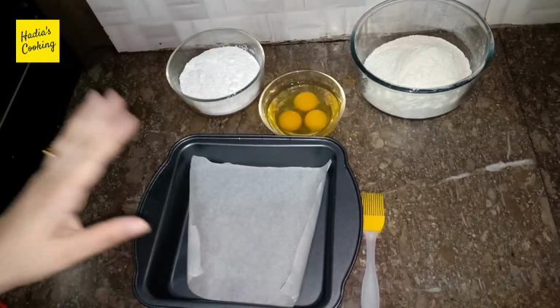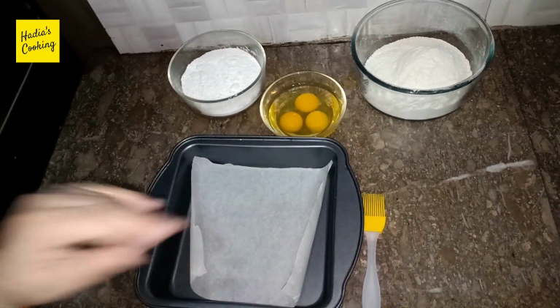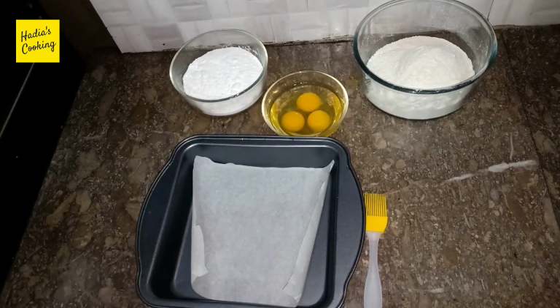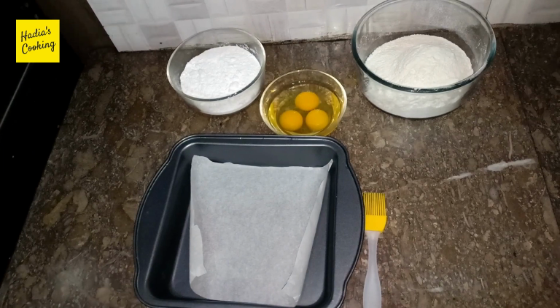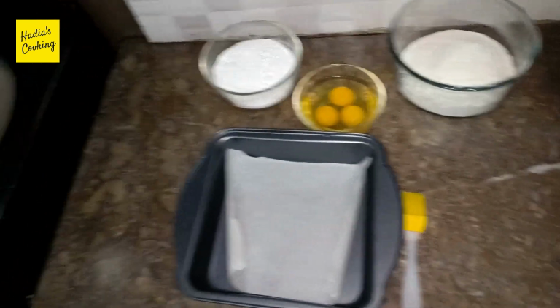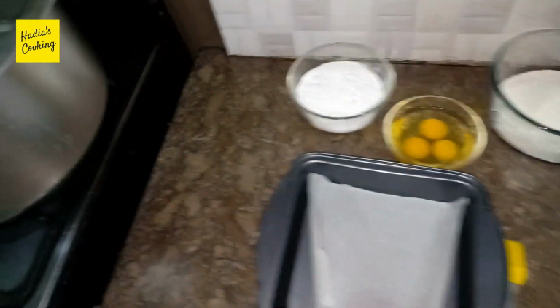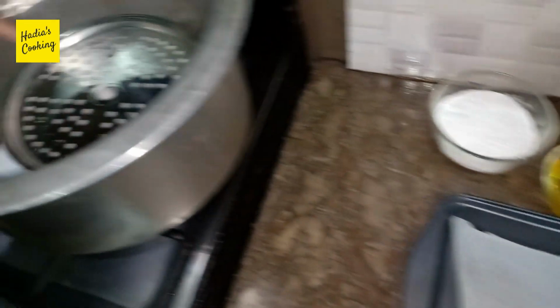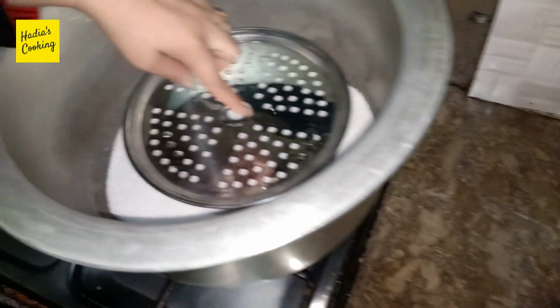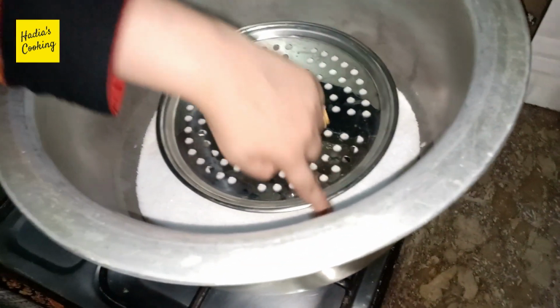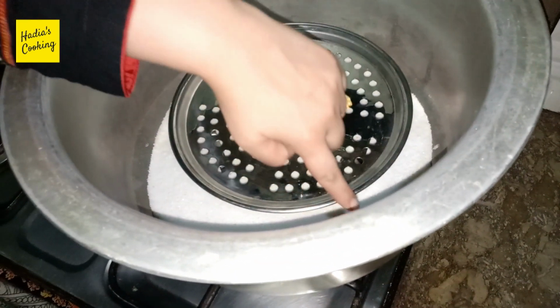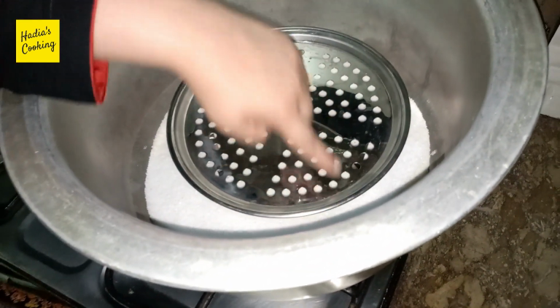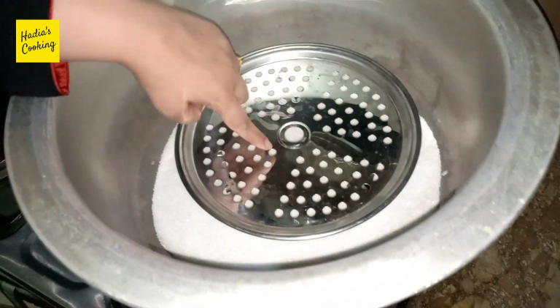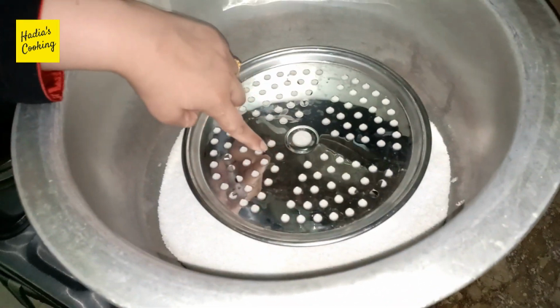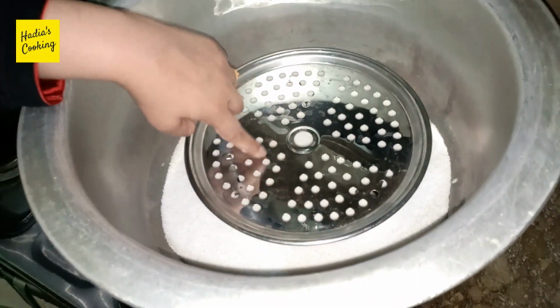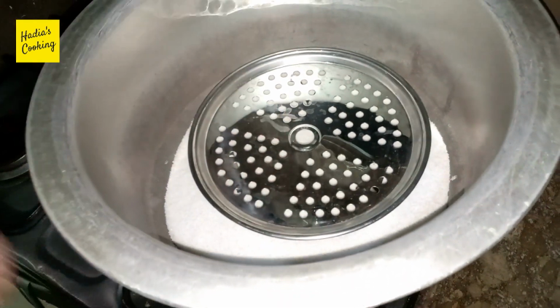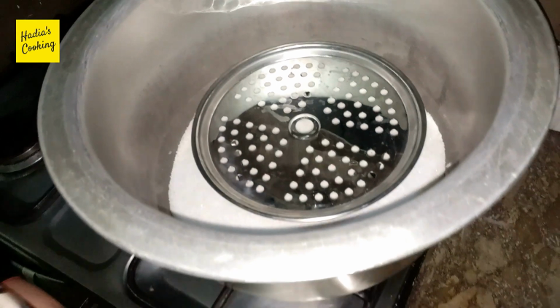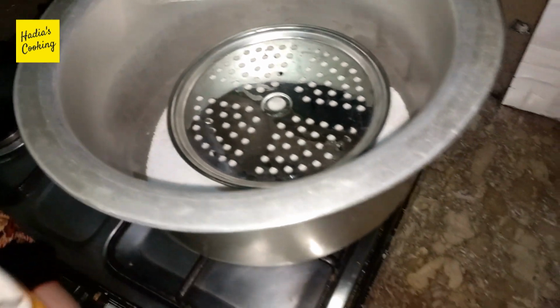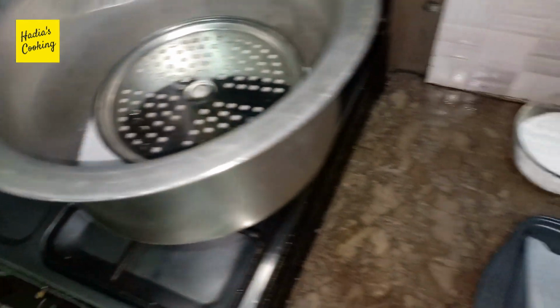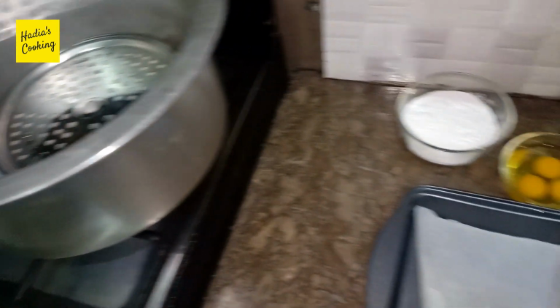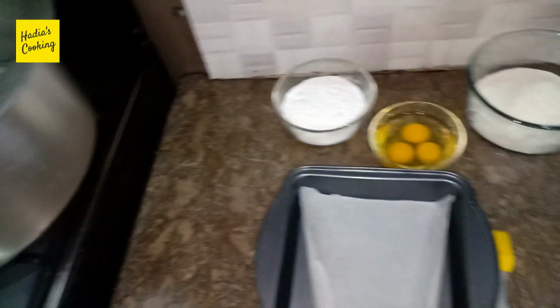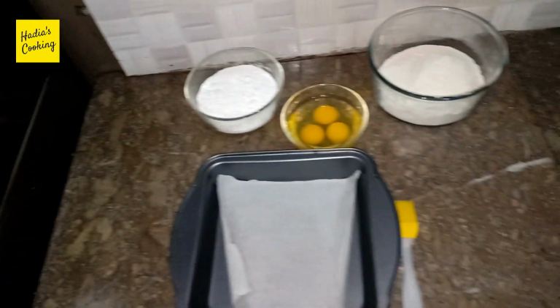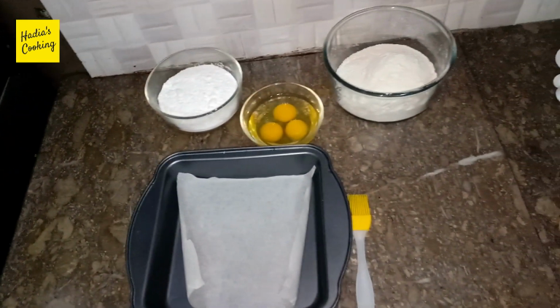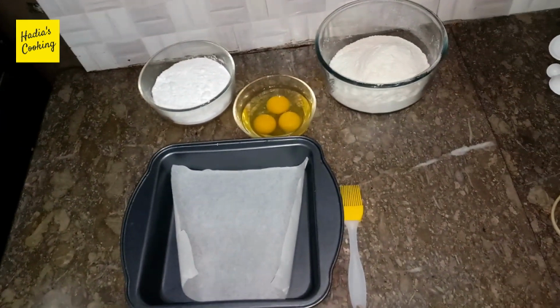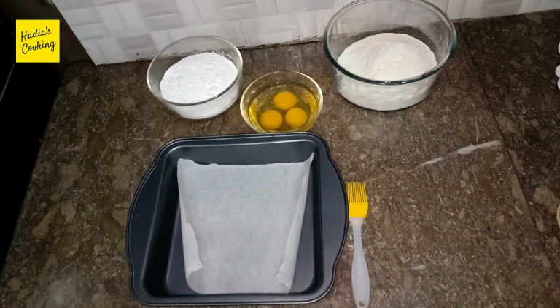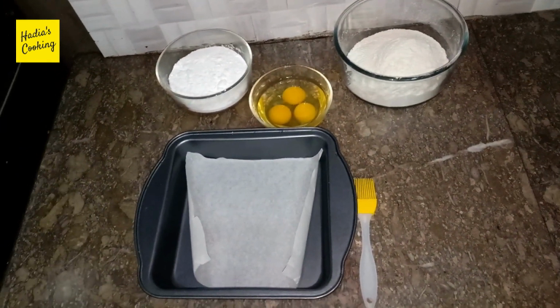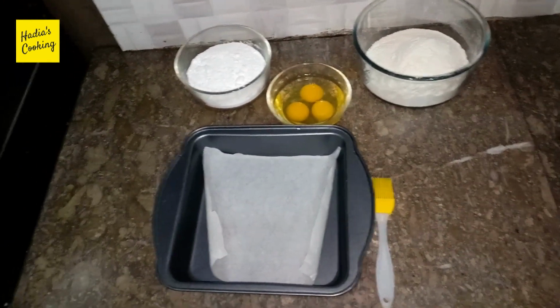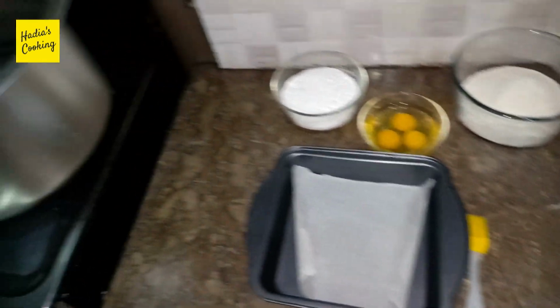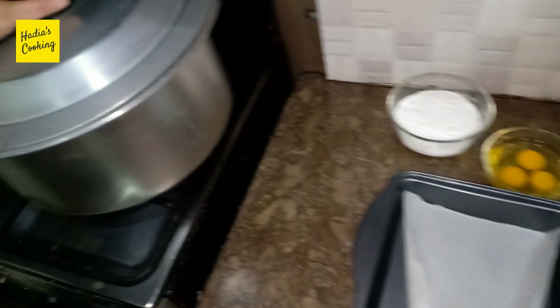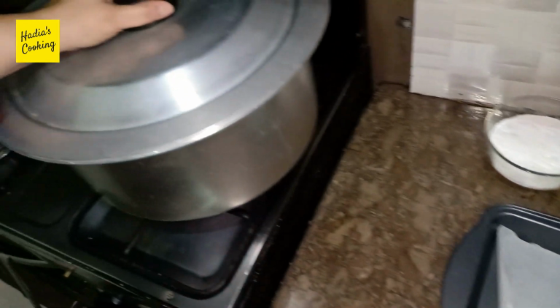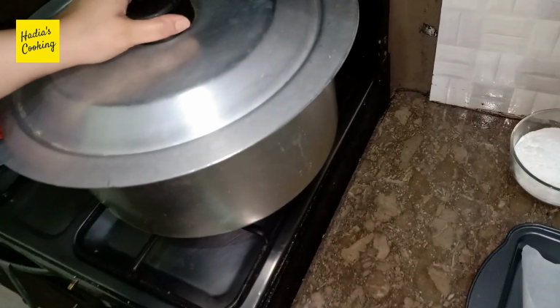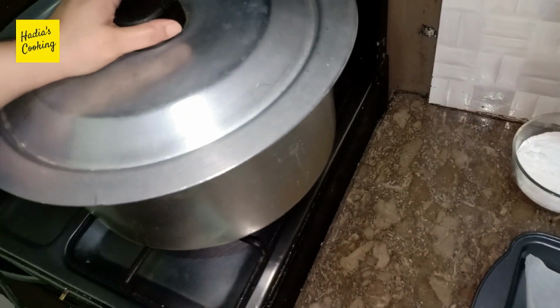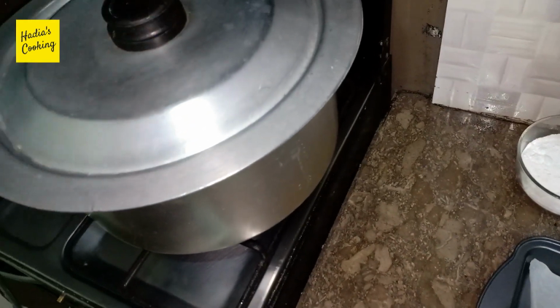First of all, I have made this cake. I have put it in a pan and placed it on a stand. We will put it in to preheat. I have covered it like this.